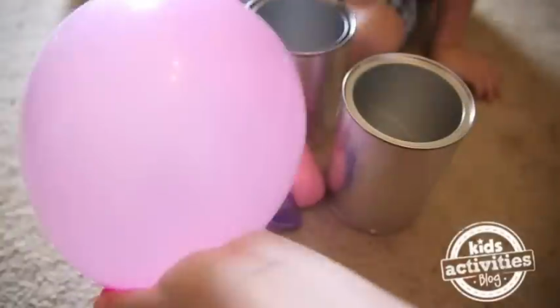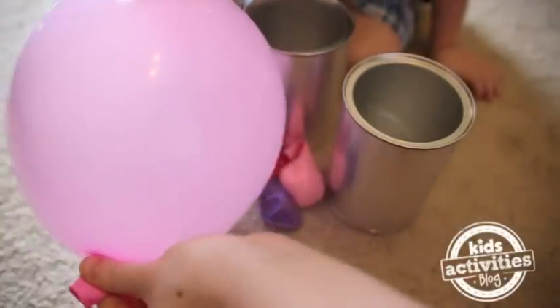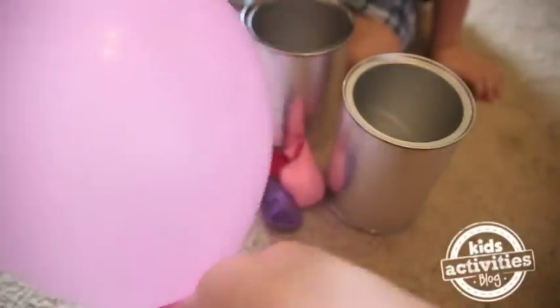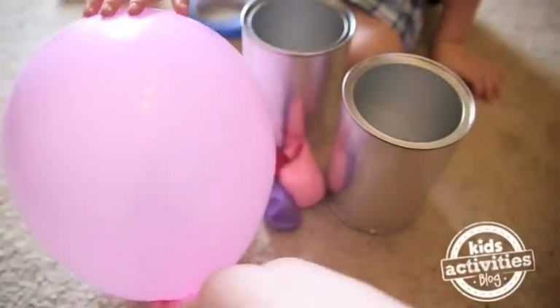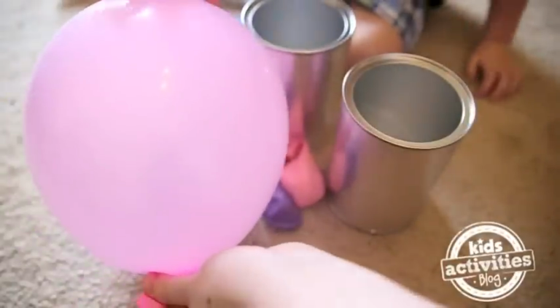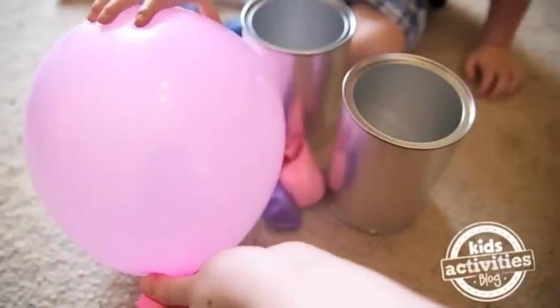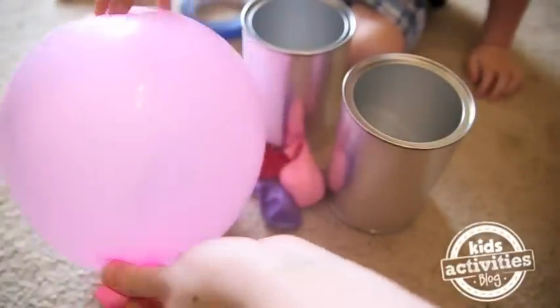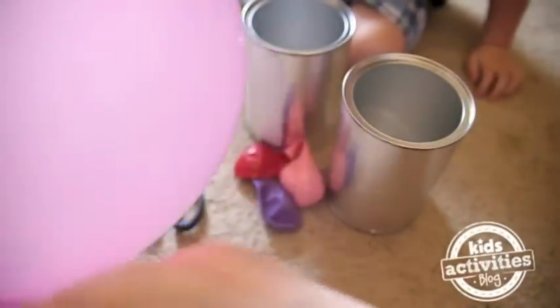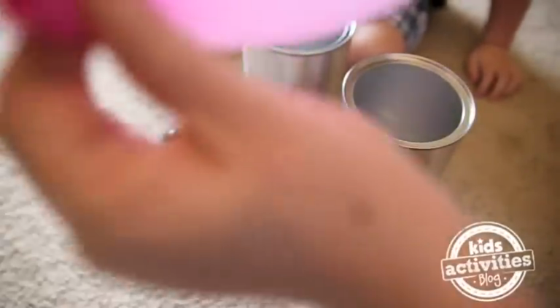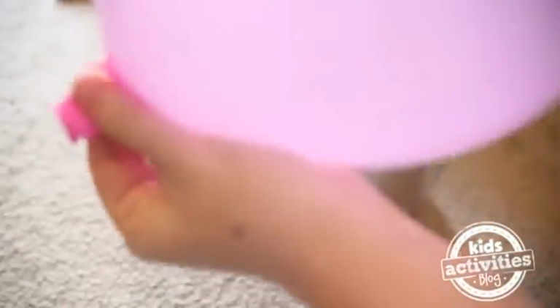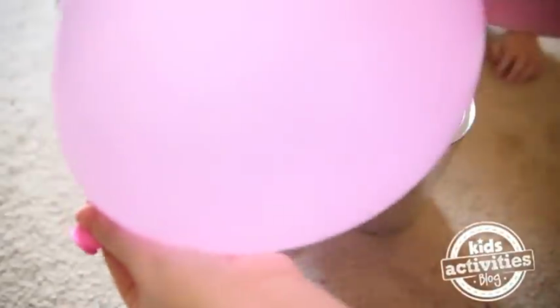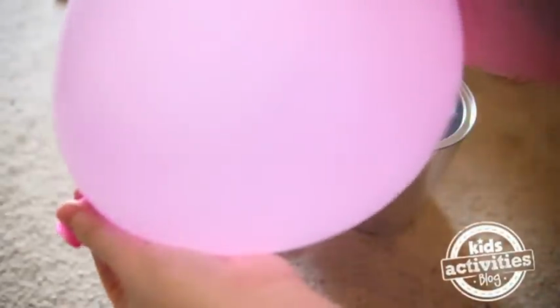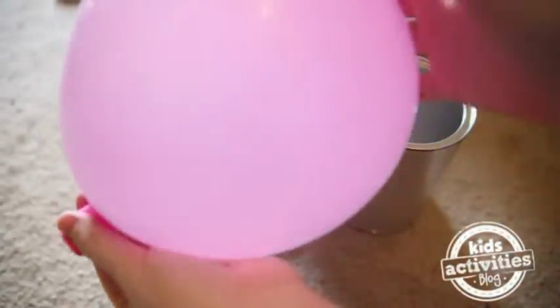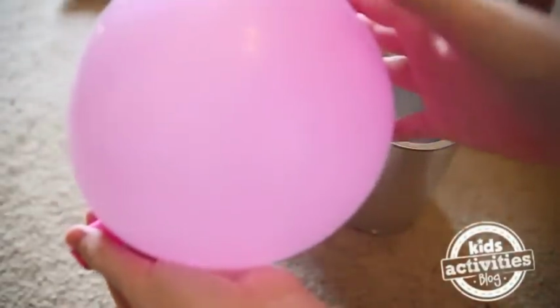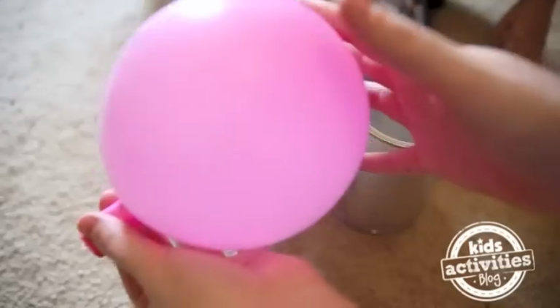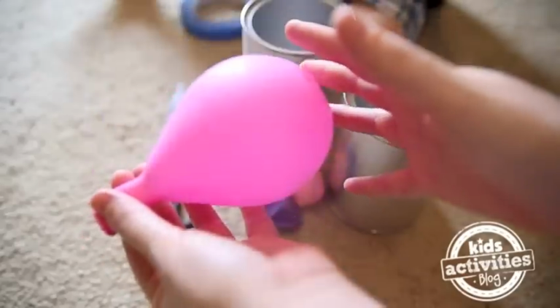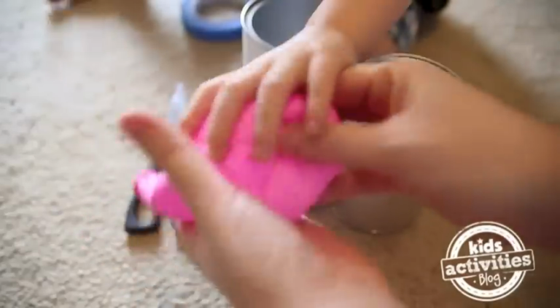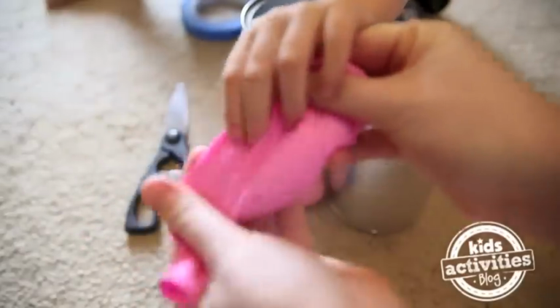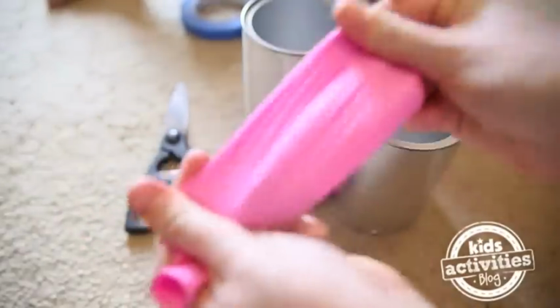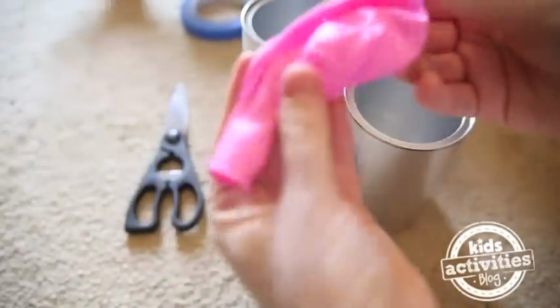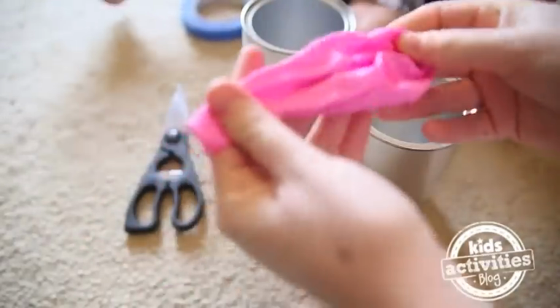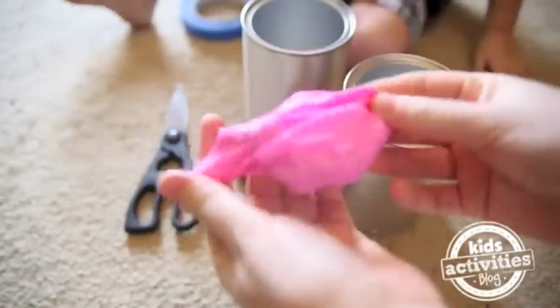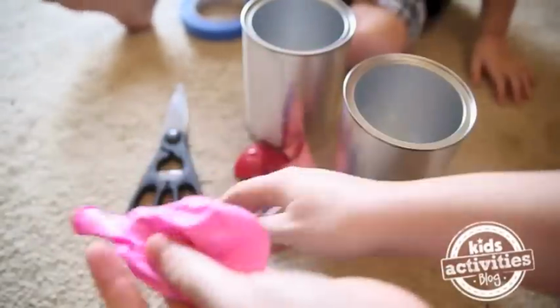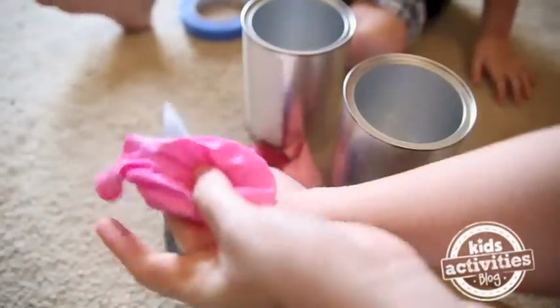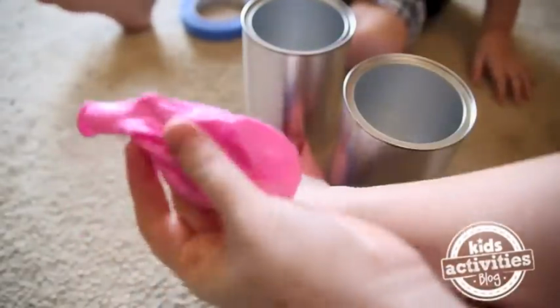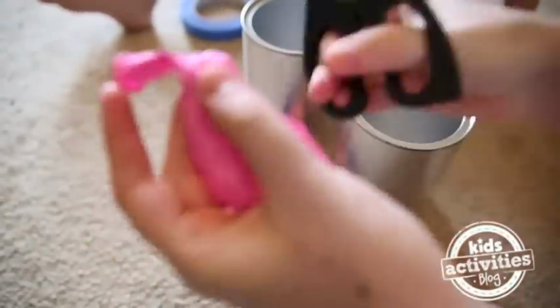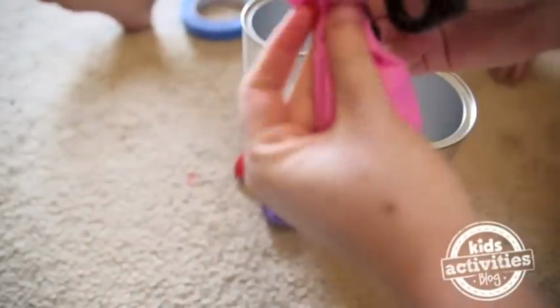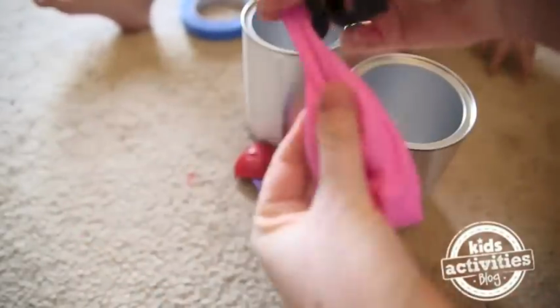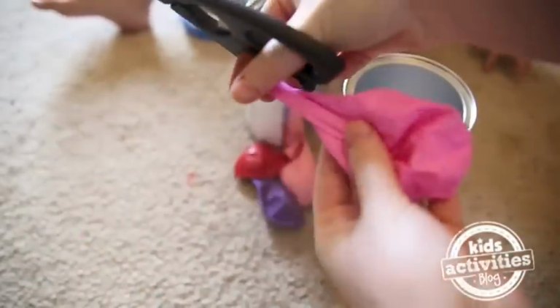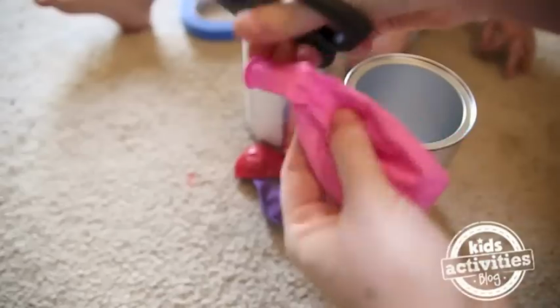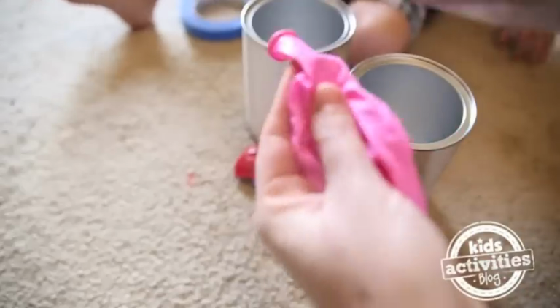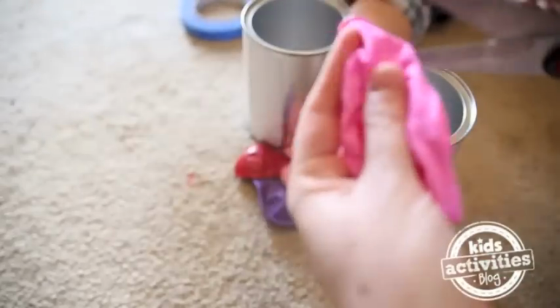First, you want to blow up your balloon to stretch it out. Then we're going to cut the nose off of the balloon.